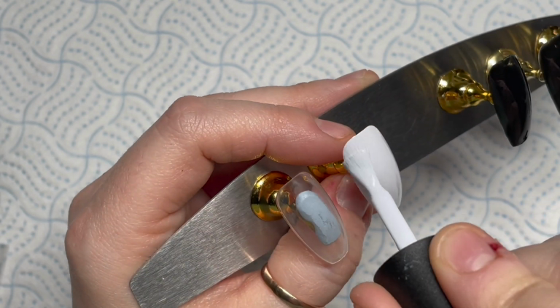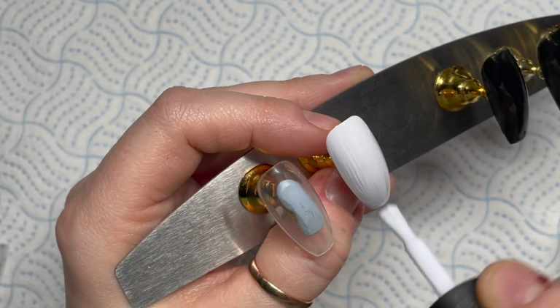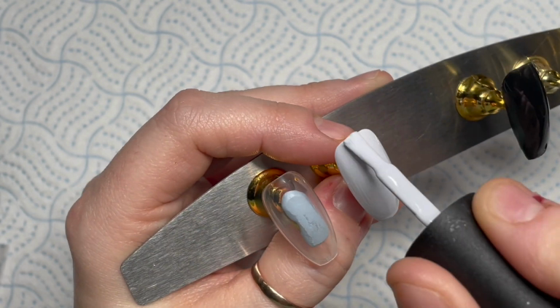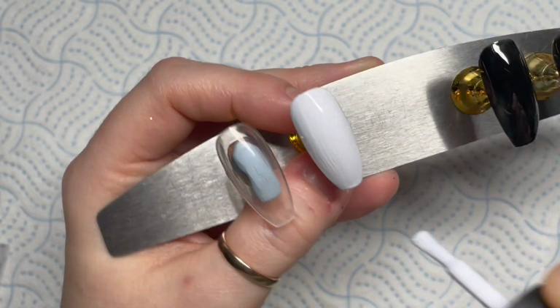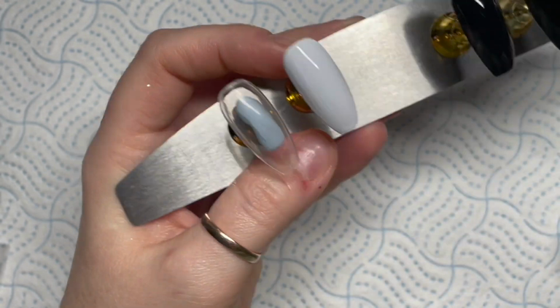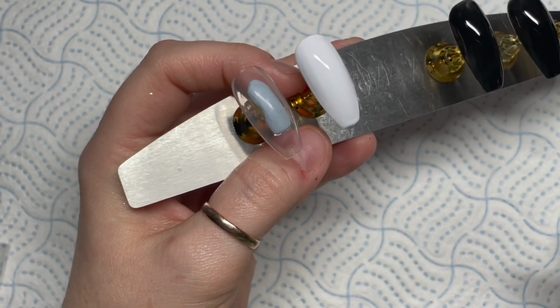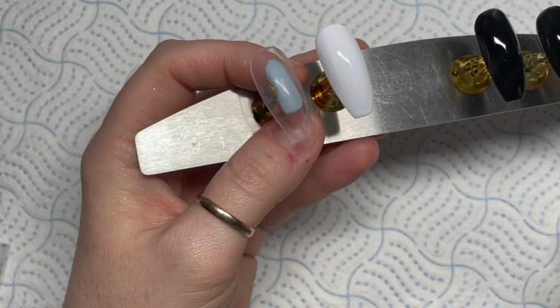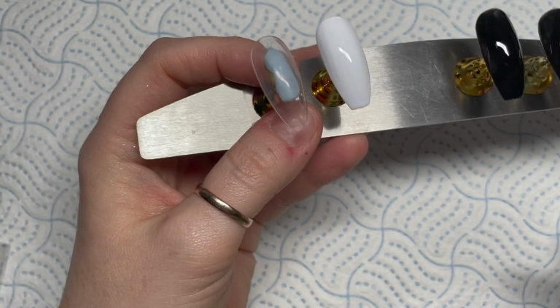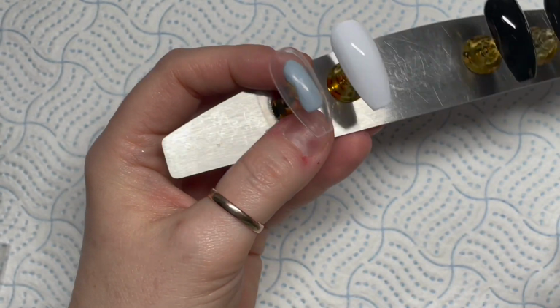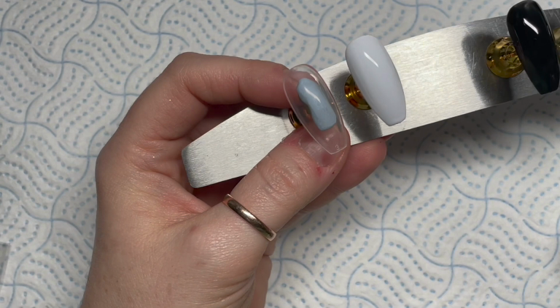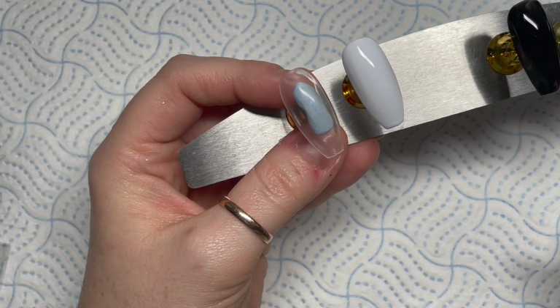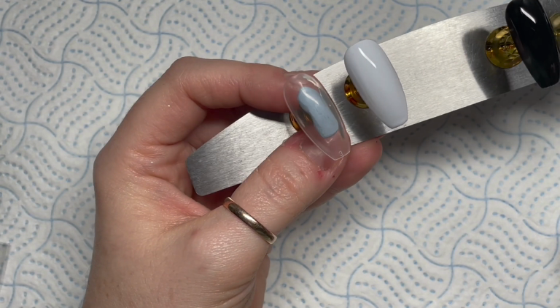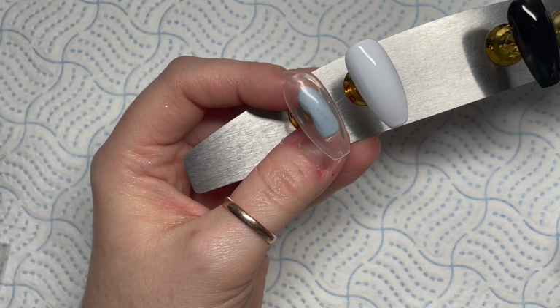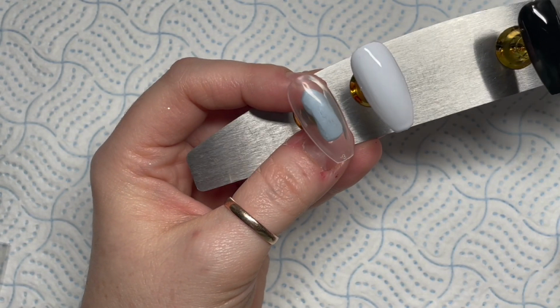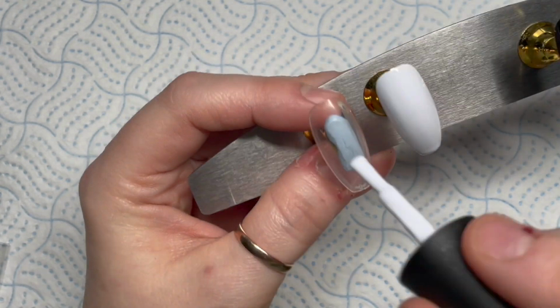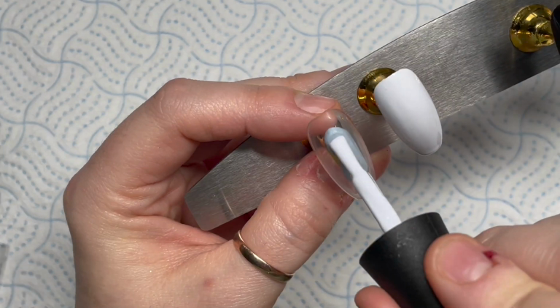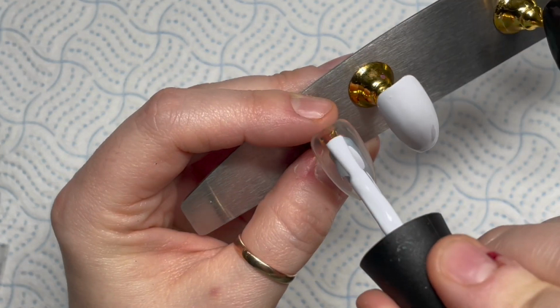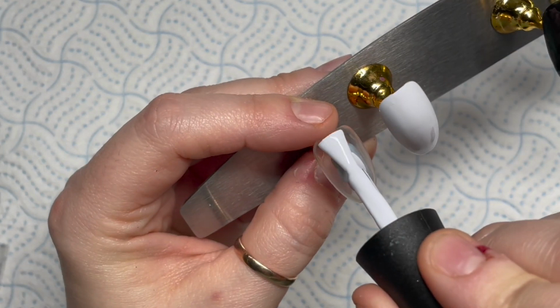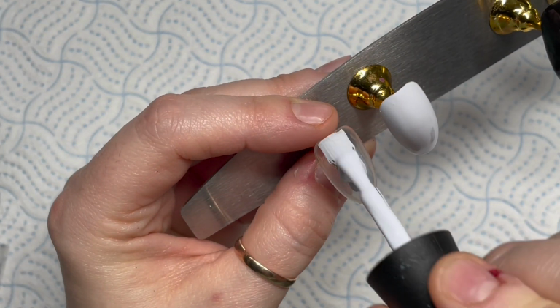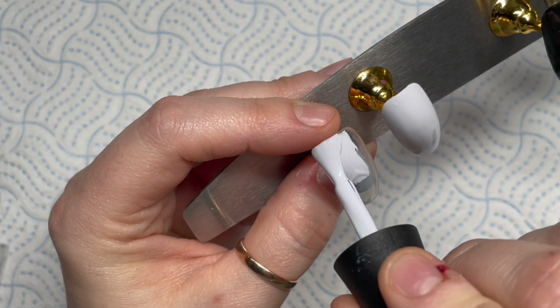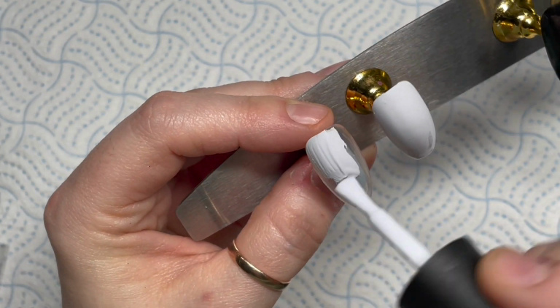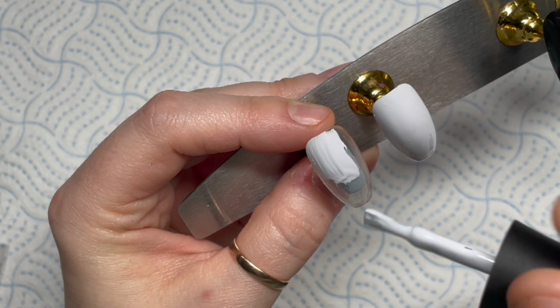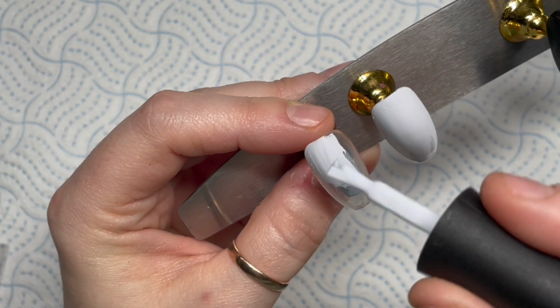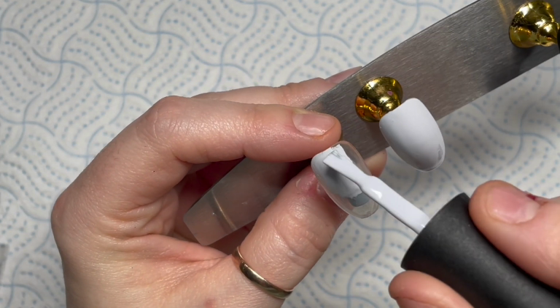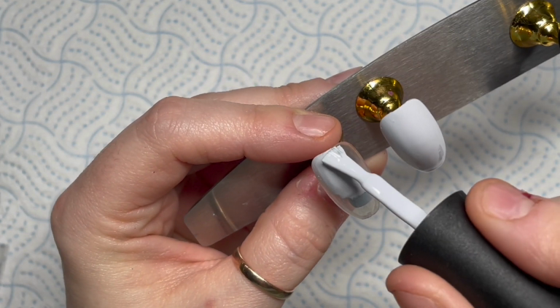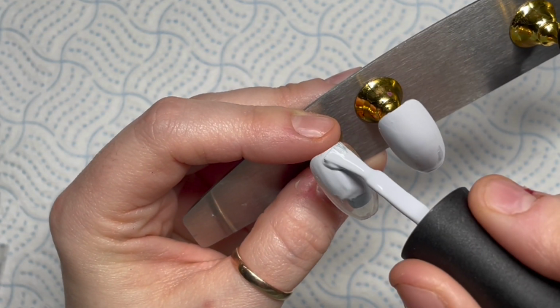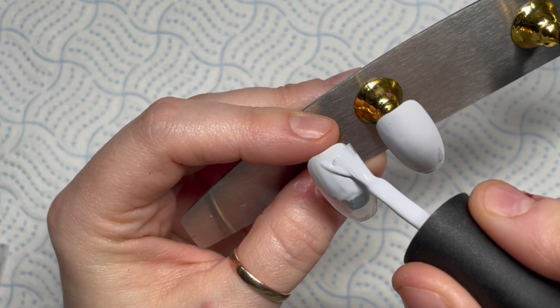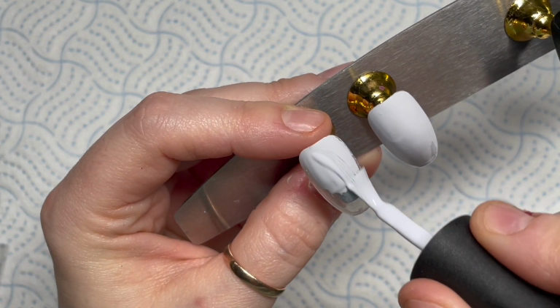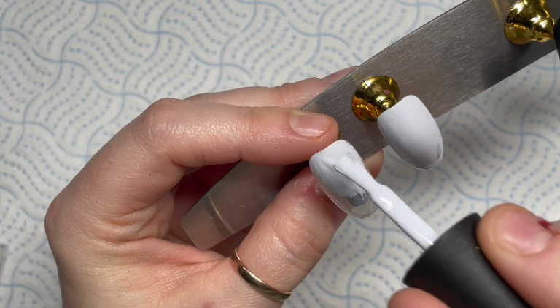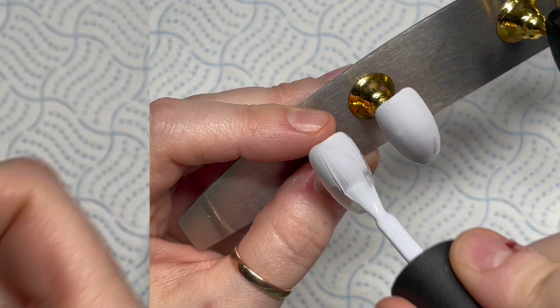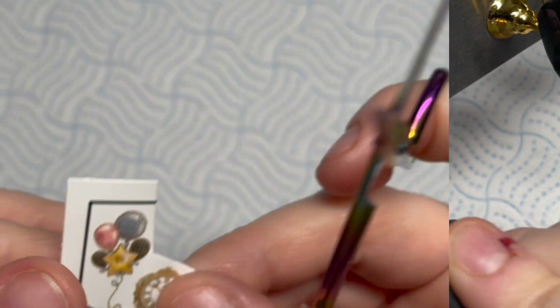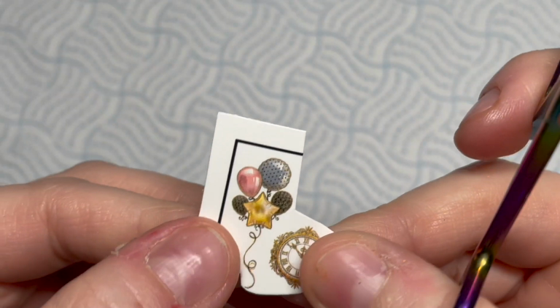We've got Madame Glam's Perfect Black and Perfect White. You can get 30% off any Madame Glam gel polishes using my code NAPMUG30. Treat yourself for Christmas — why not?